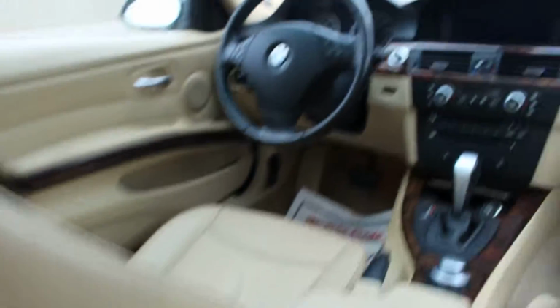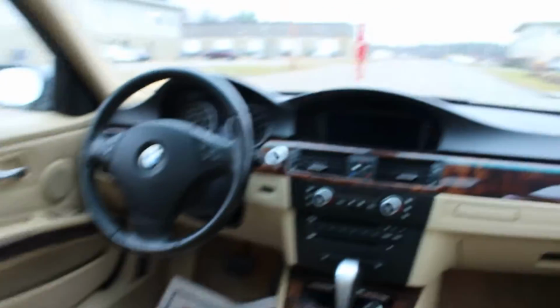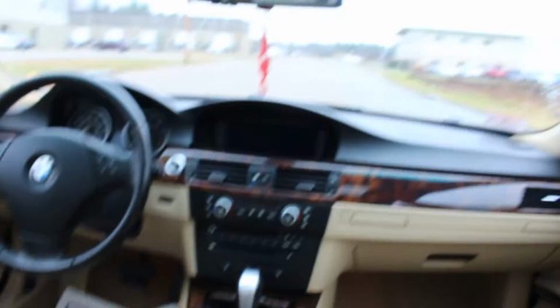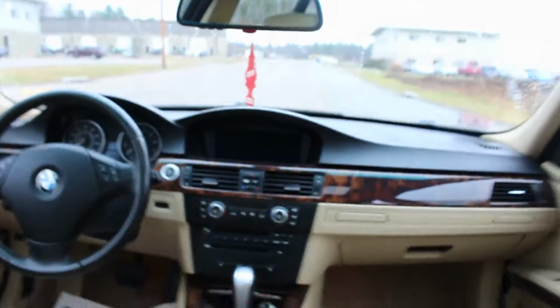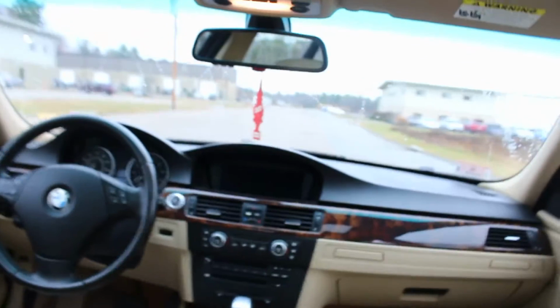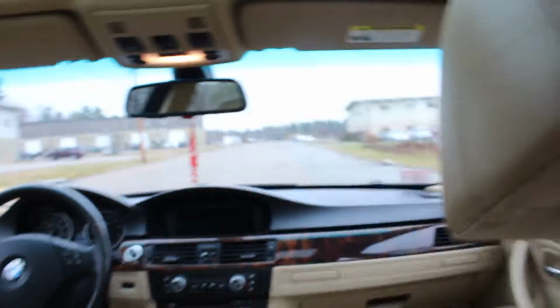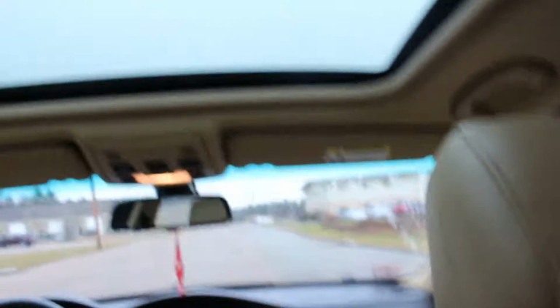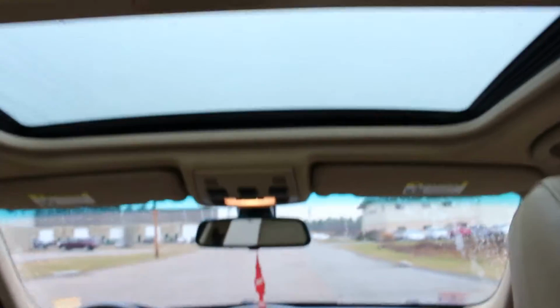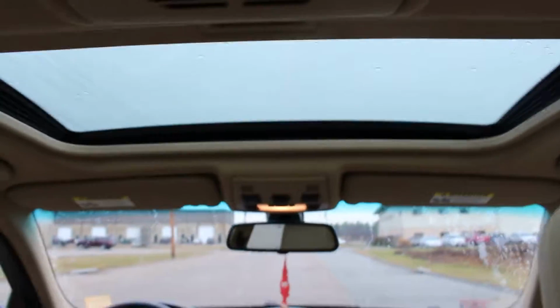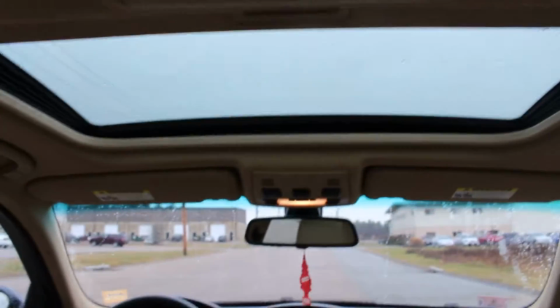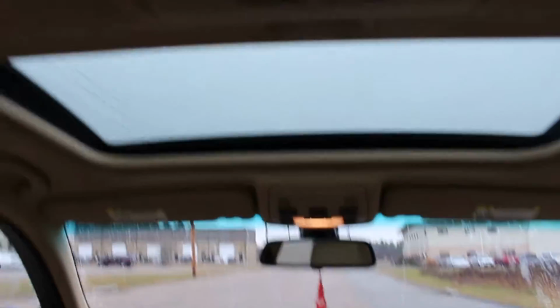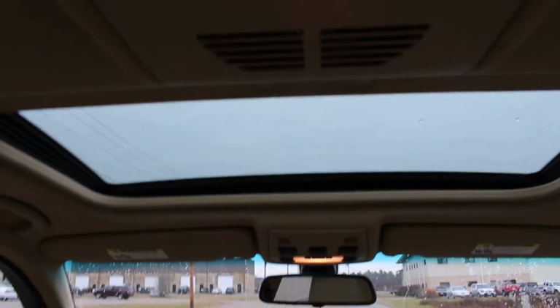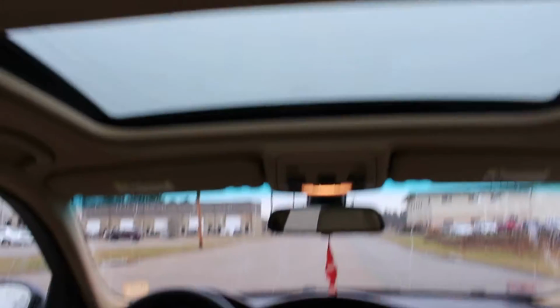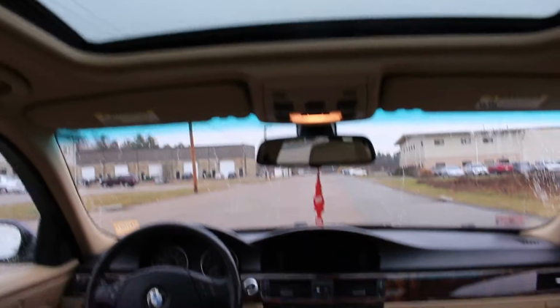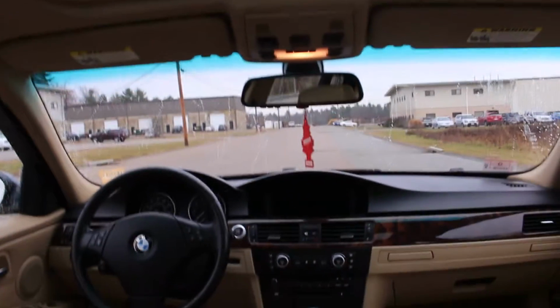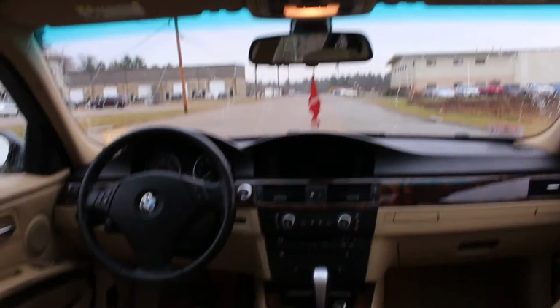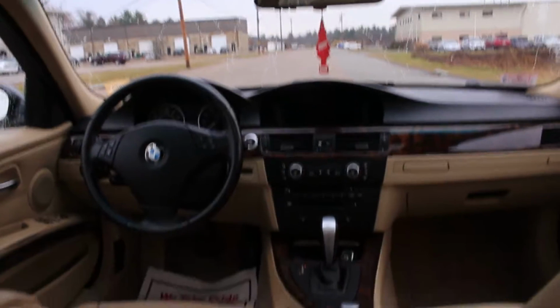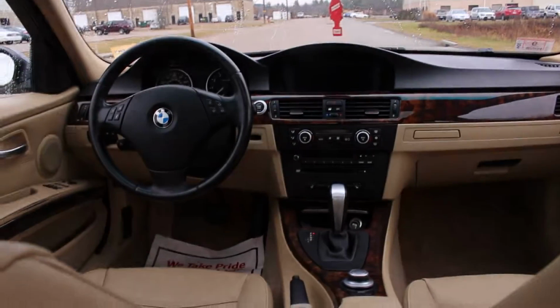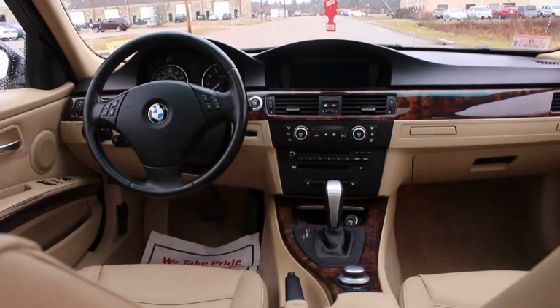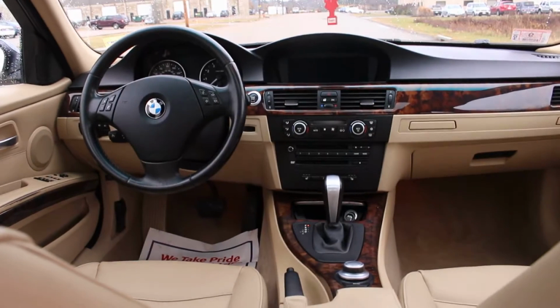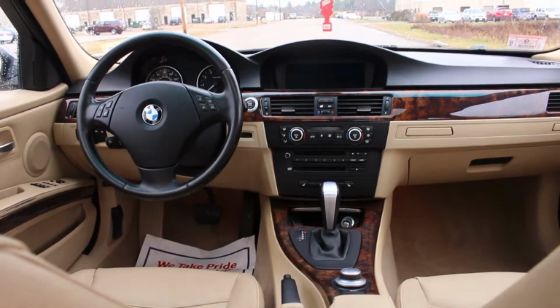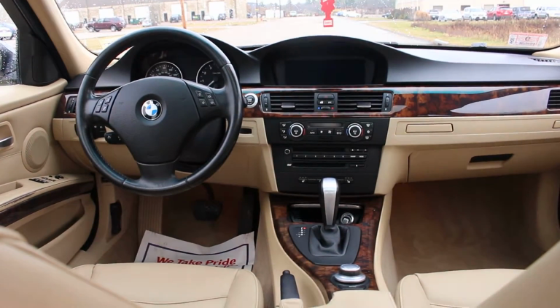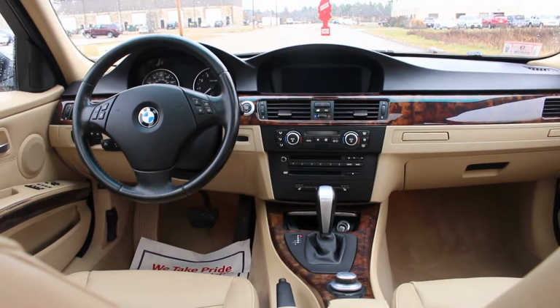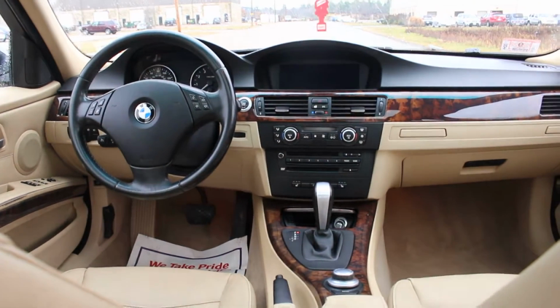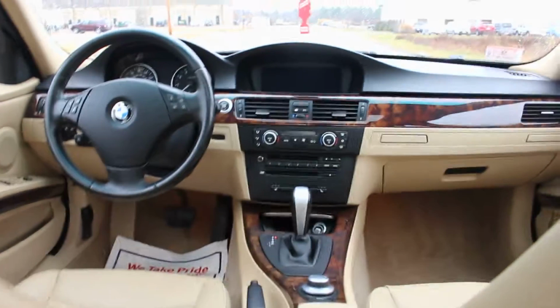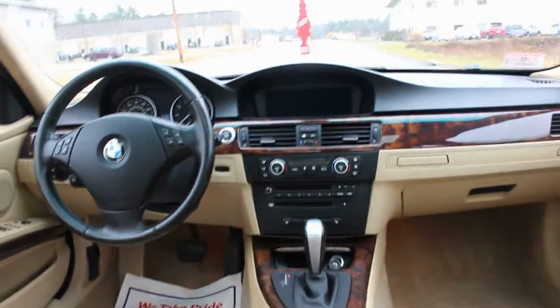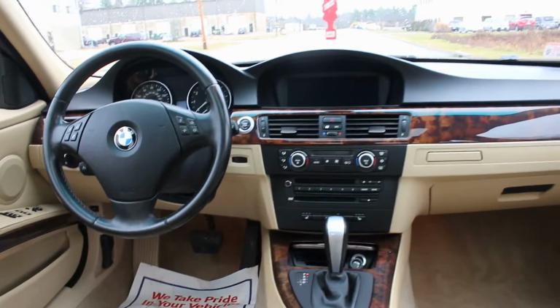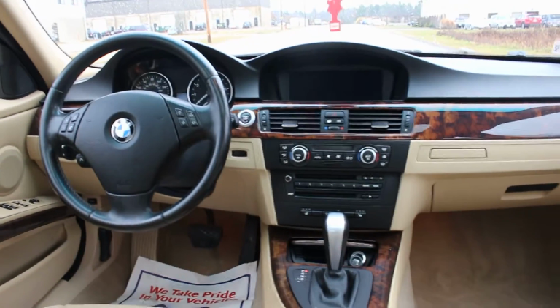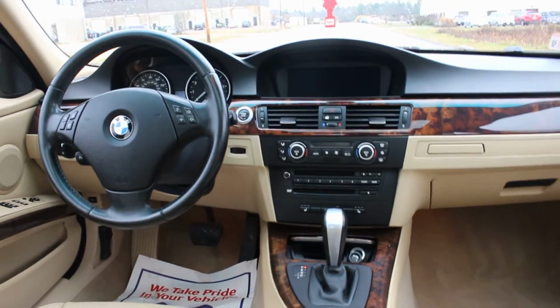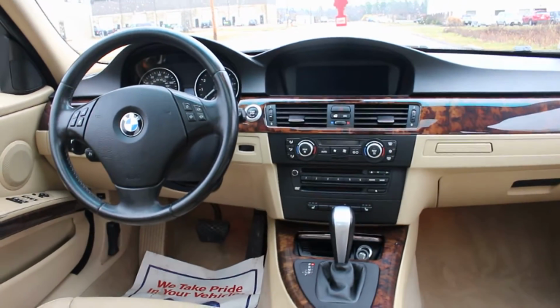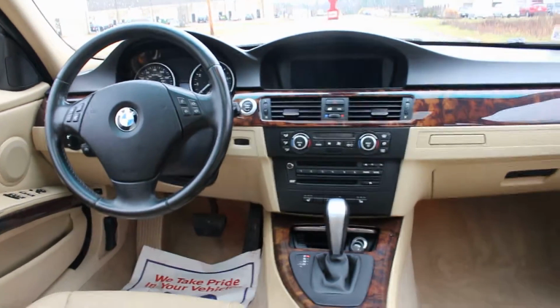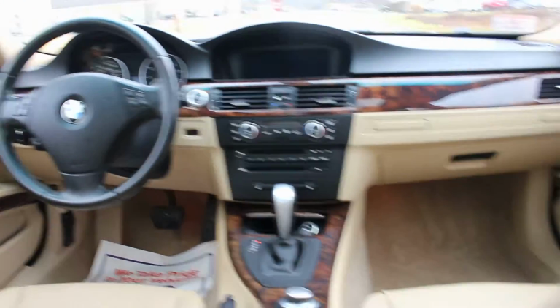Let me just give you a view of the sunroof. It's really, really beautiful — very, very clean. It's got navigation and heated seats.